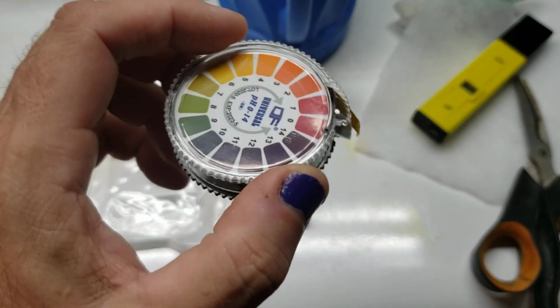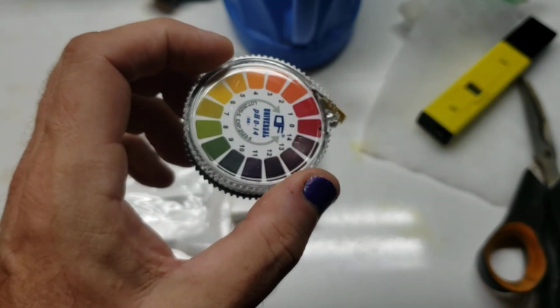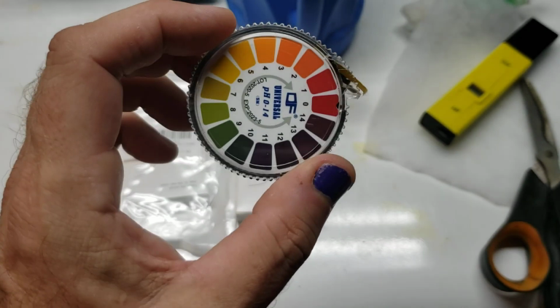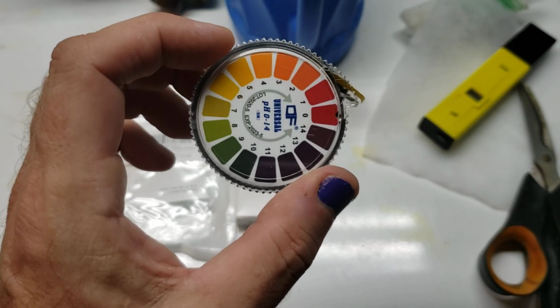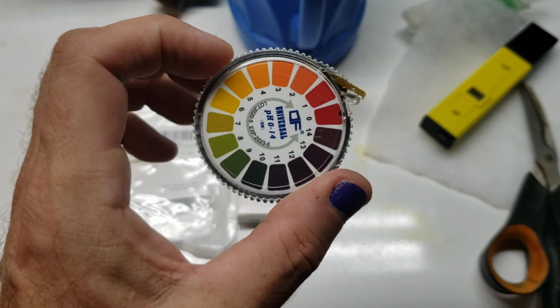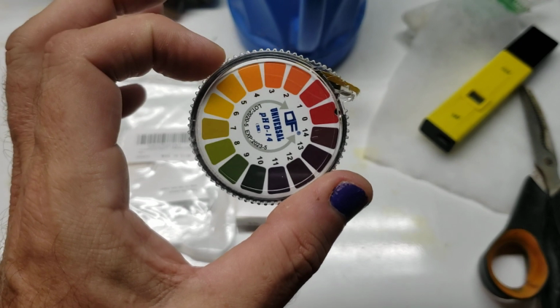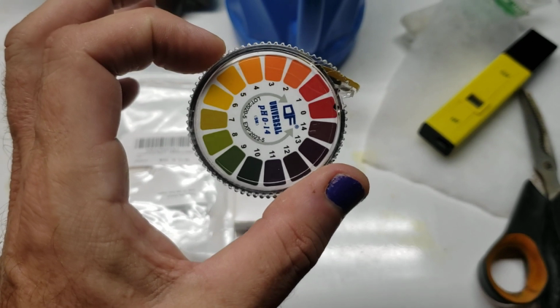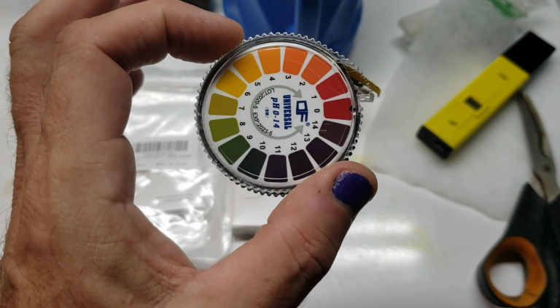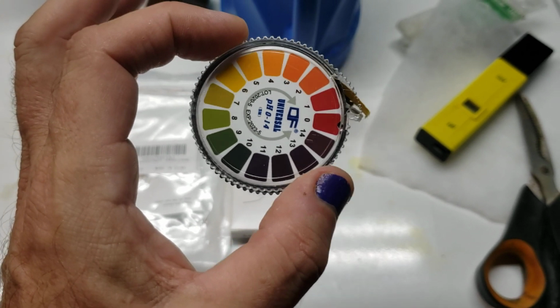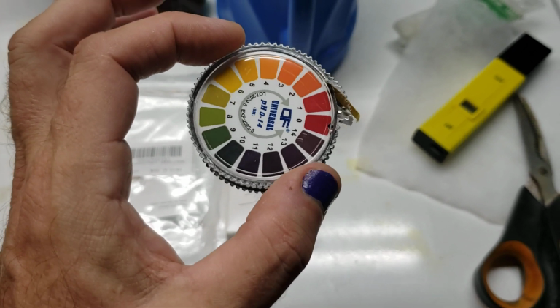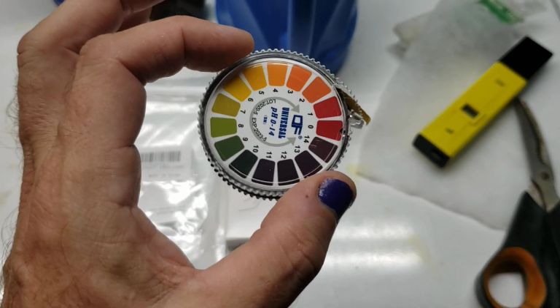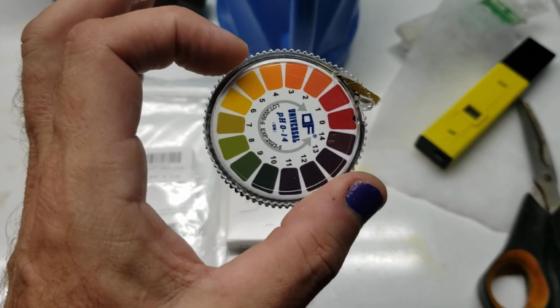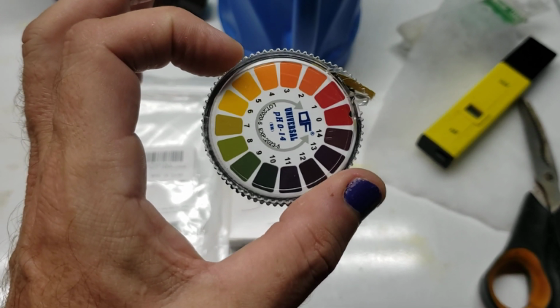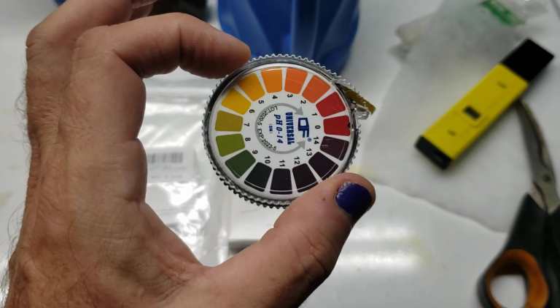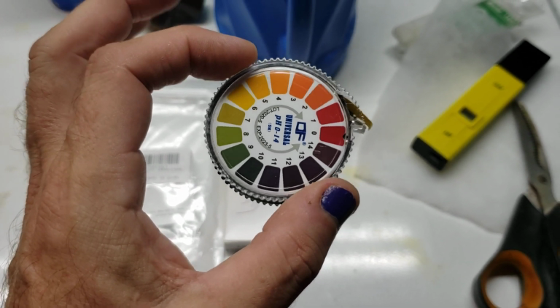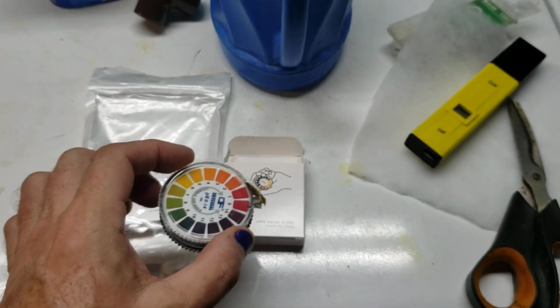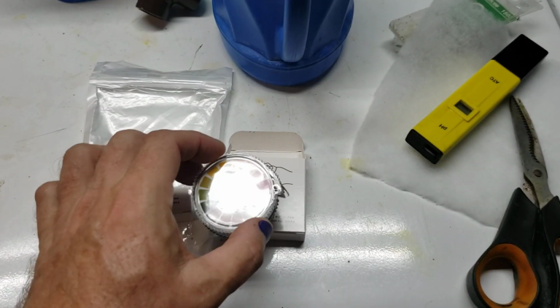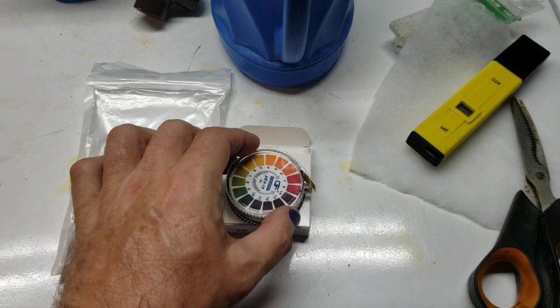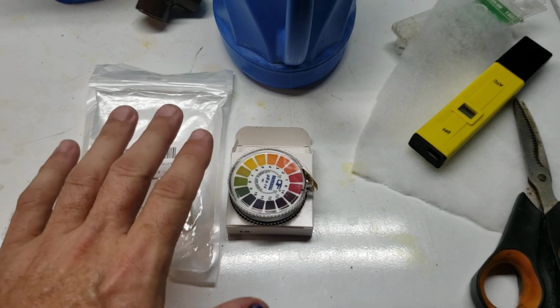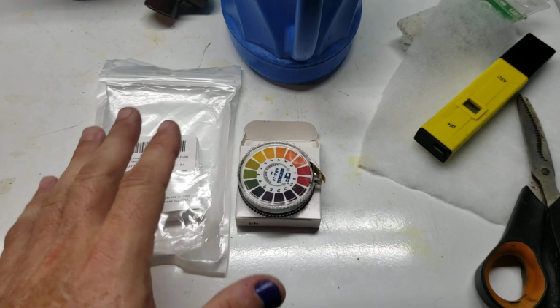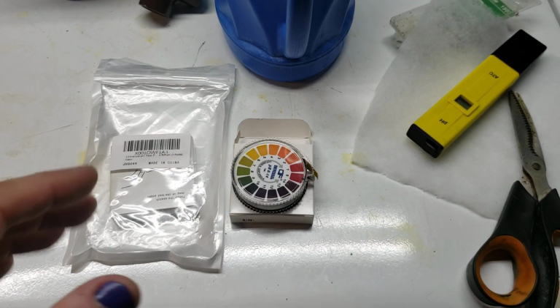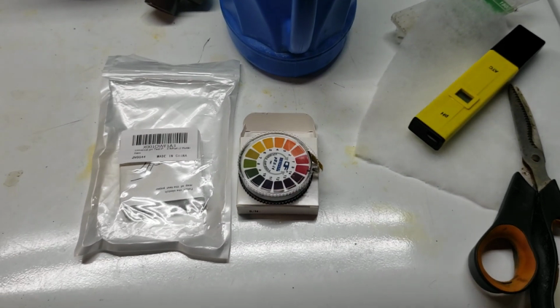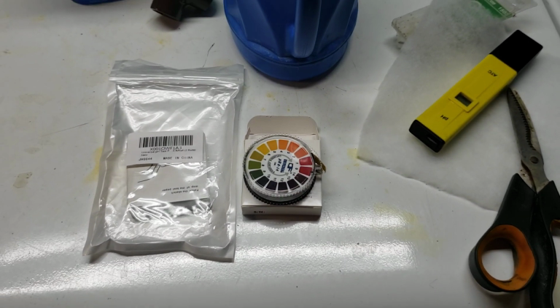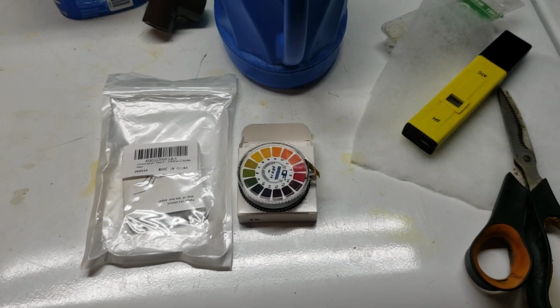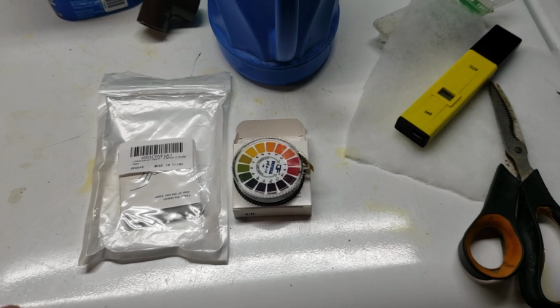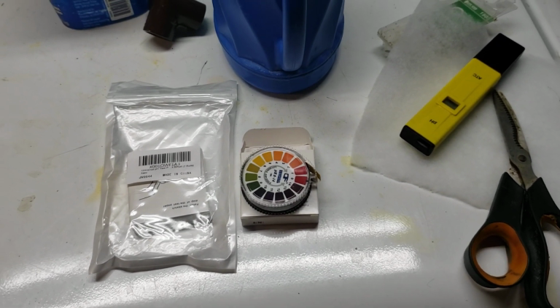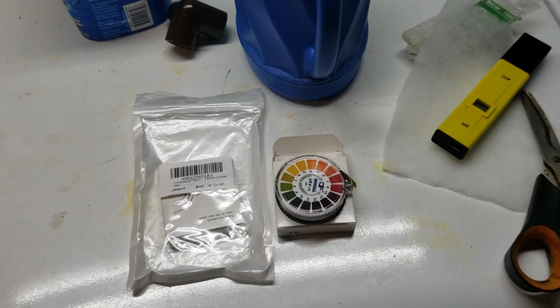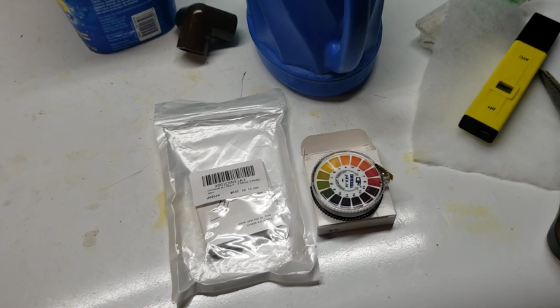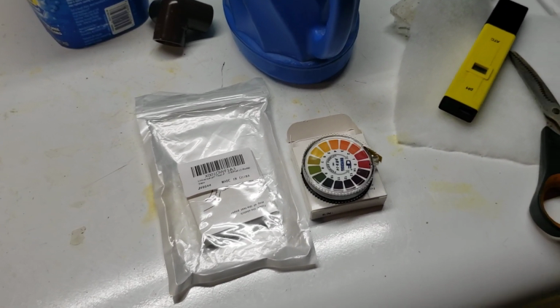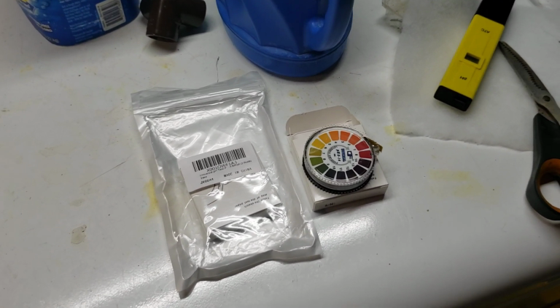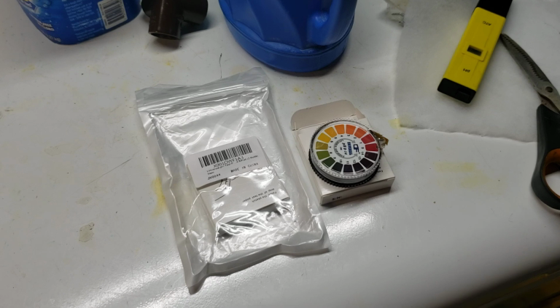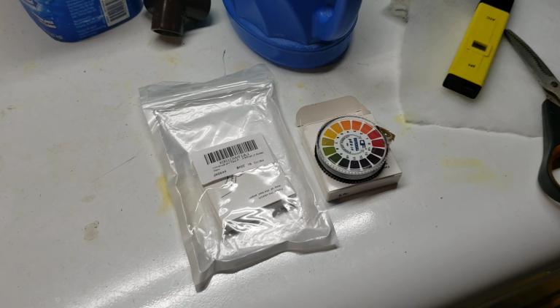You dip it in the water and then you compare it to the color chart and you get it as close as you can. You might come out somewhere between 5 and 6 or somewhere between 6 and 7, and again that's close enough.